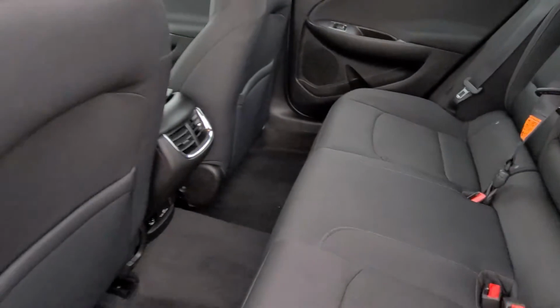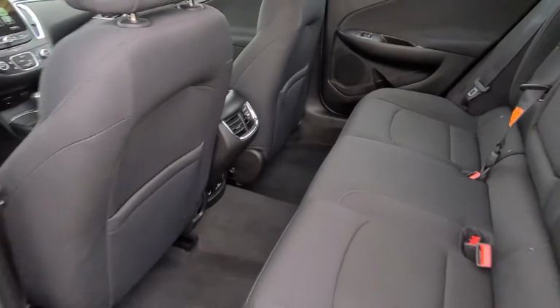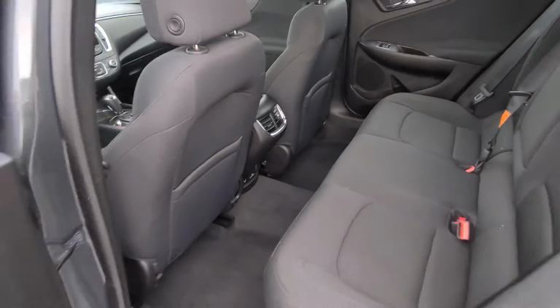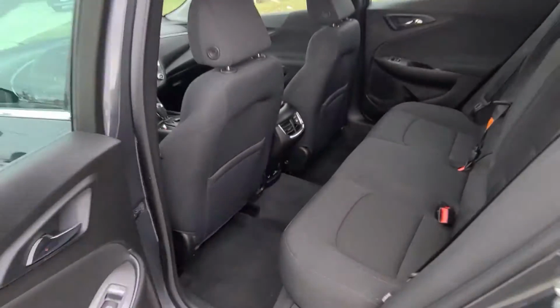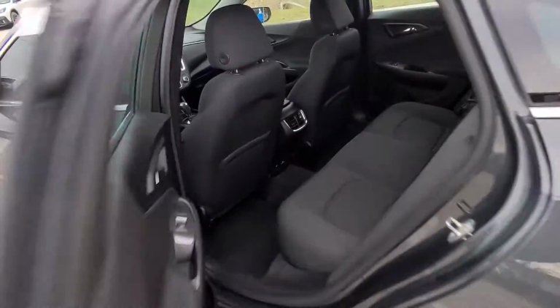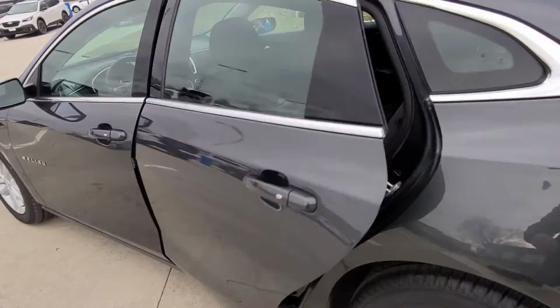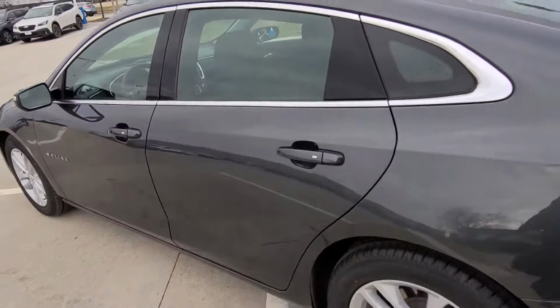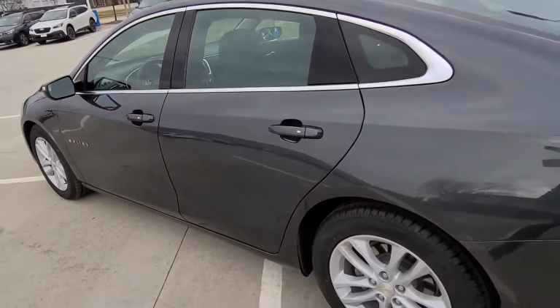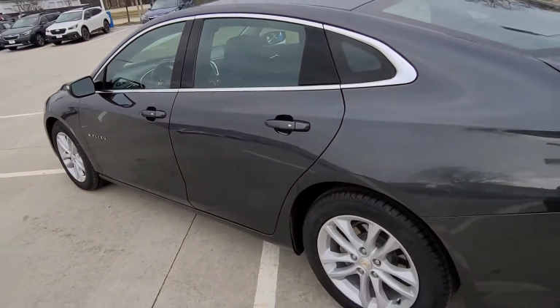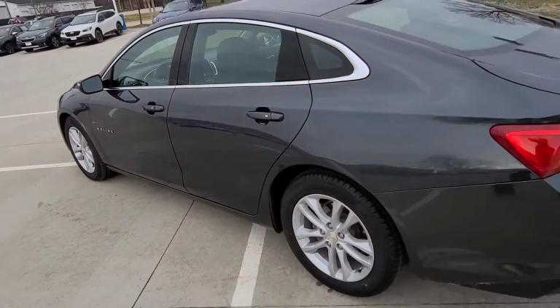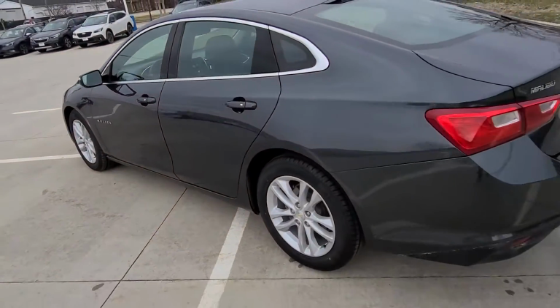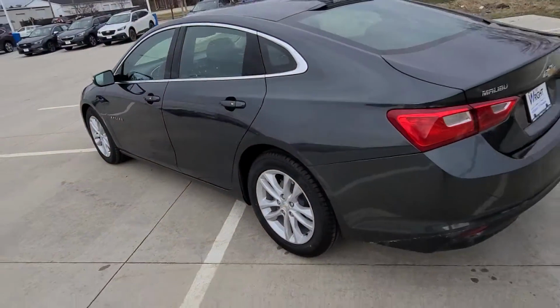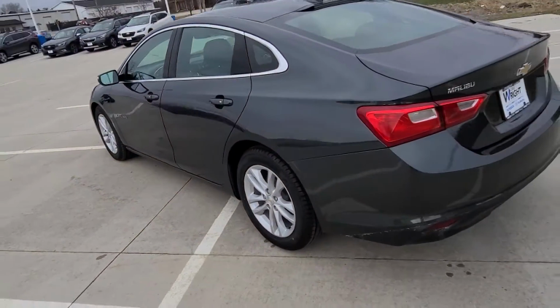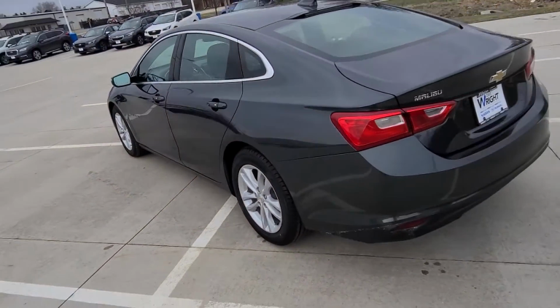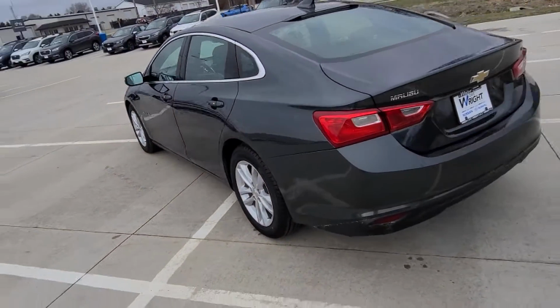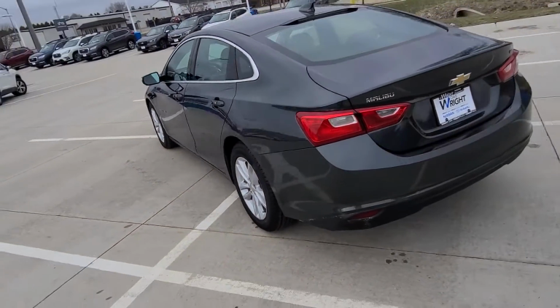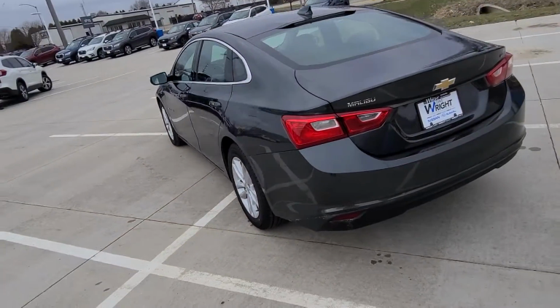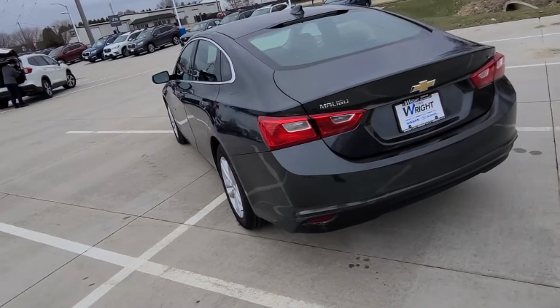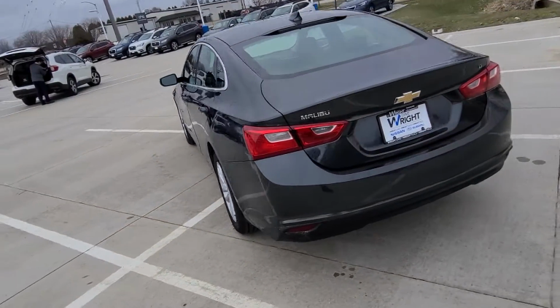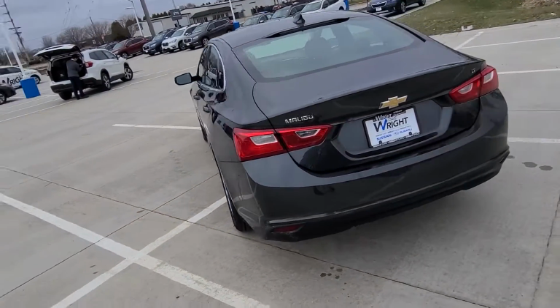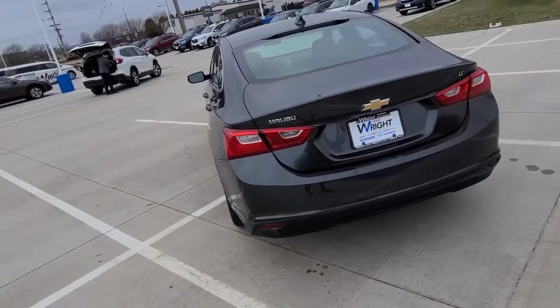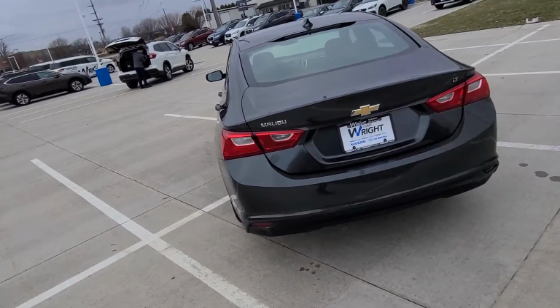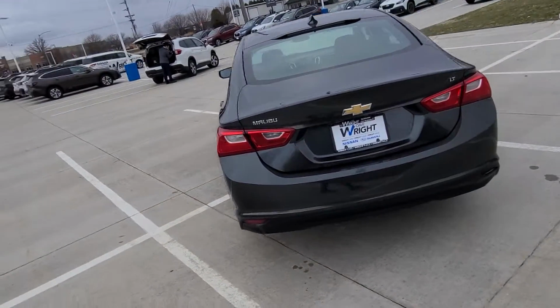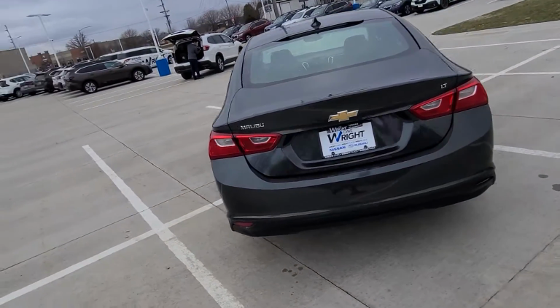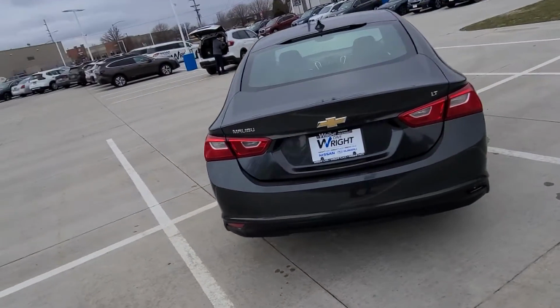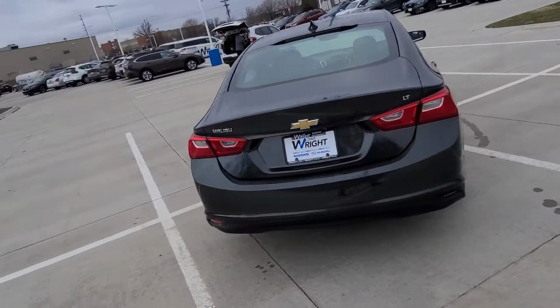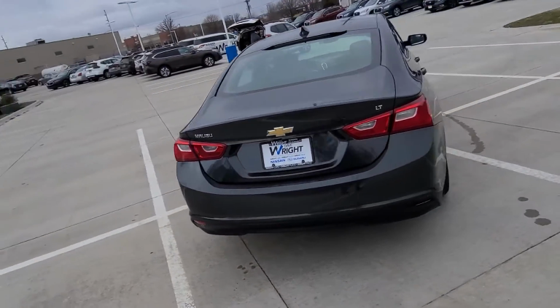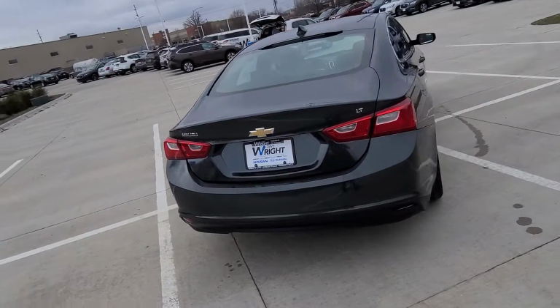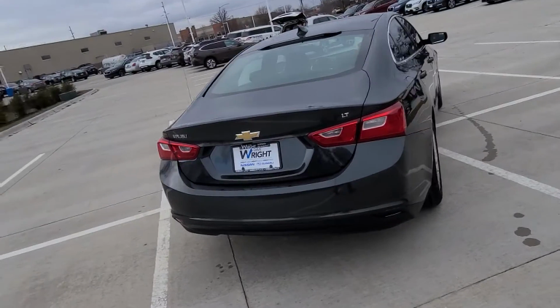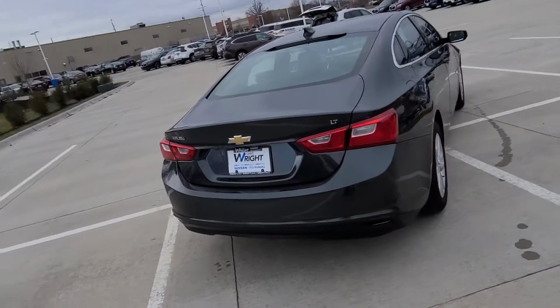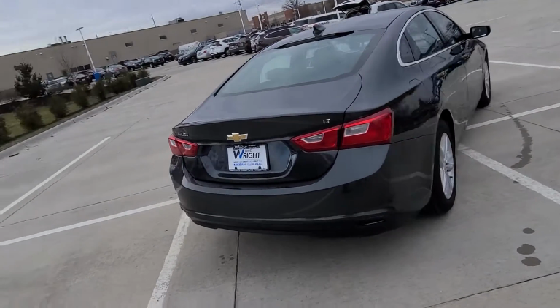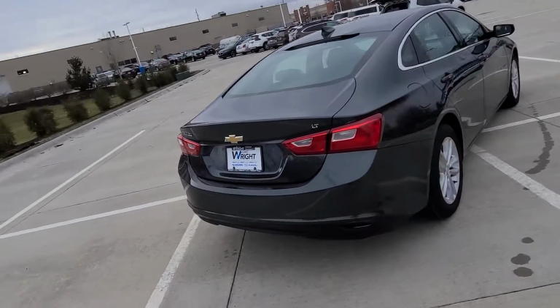This also went through our 135-point service inspection and is certified. It has a two-year, 100,000-mile powertrain warranty on it as well.